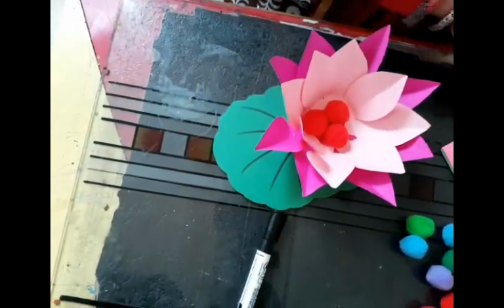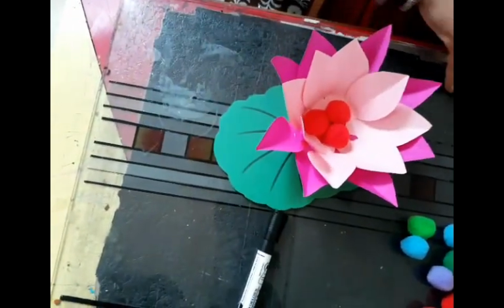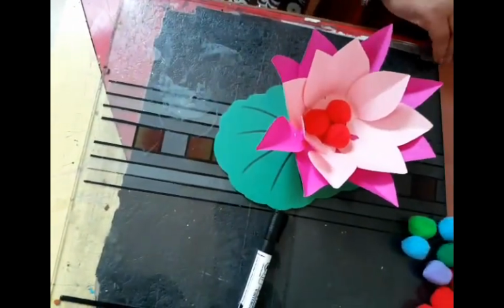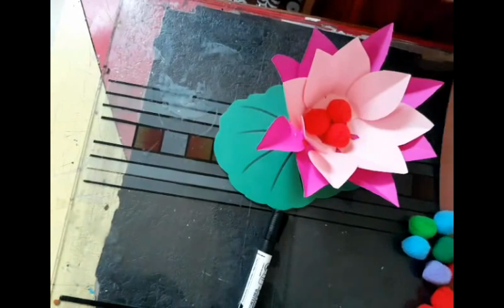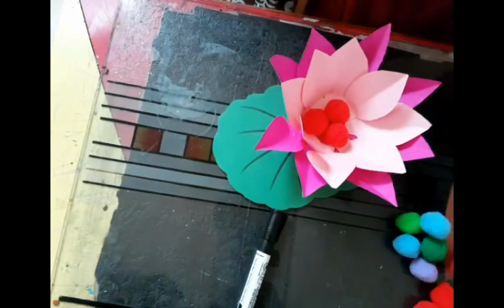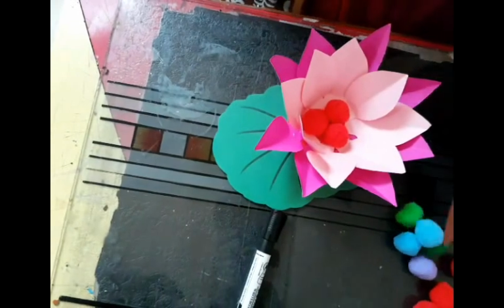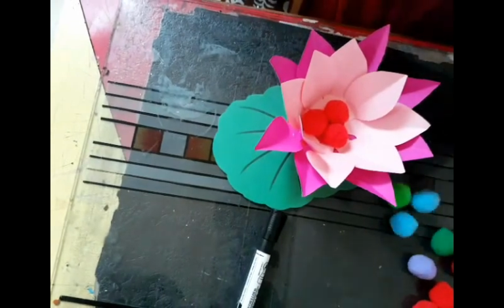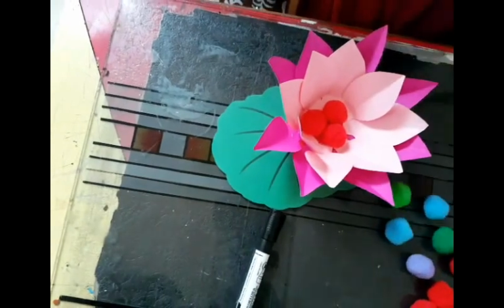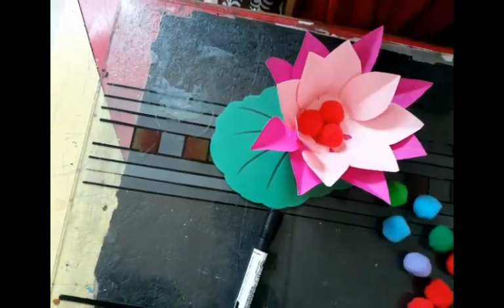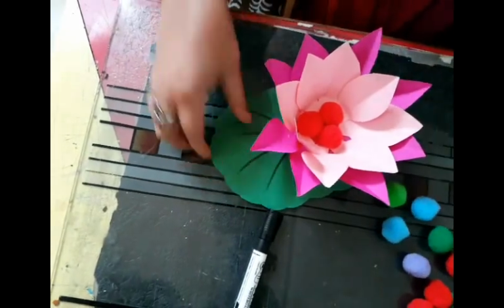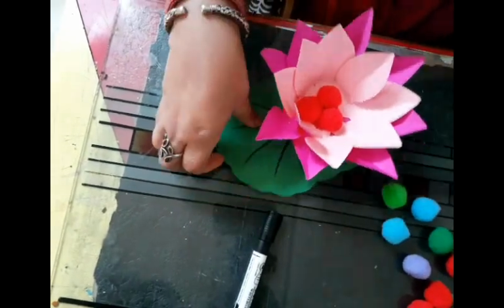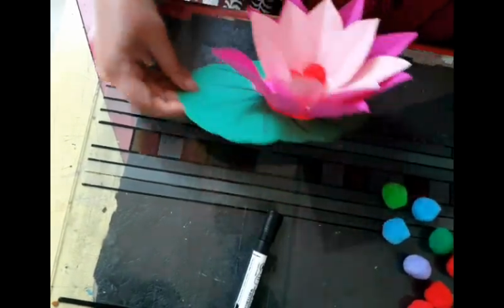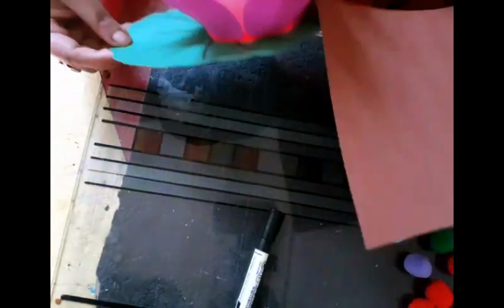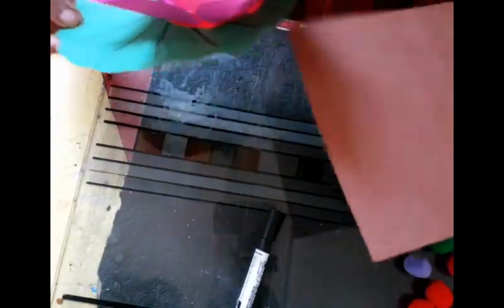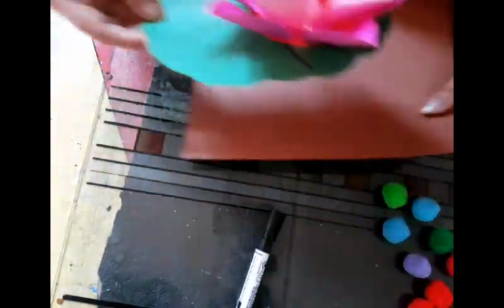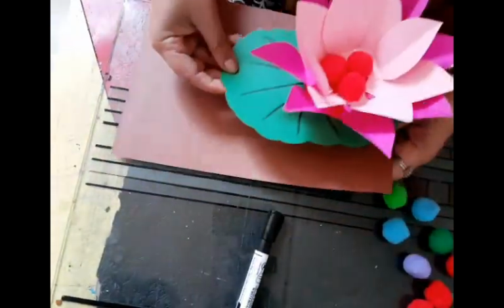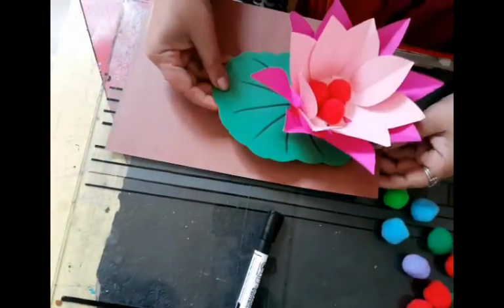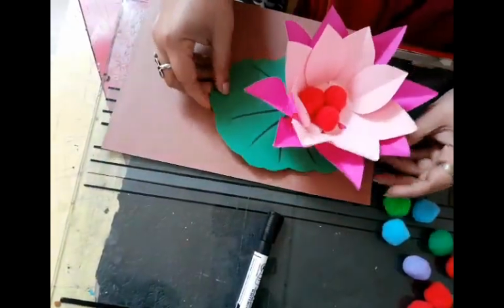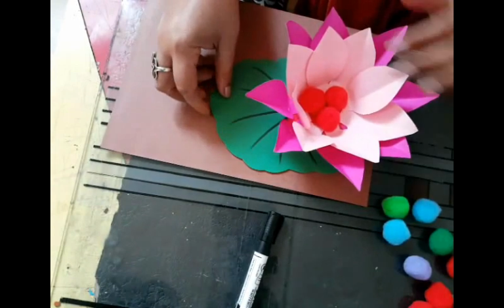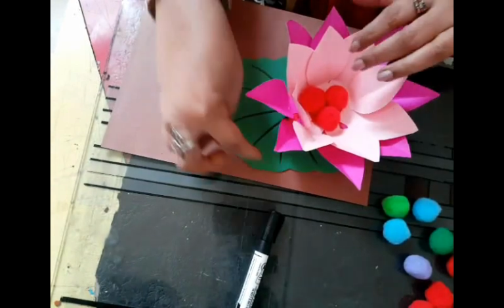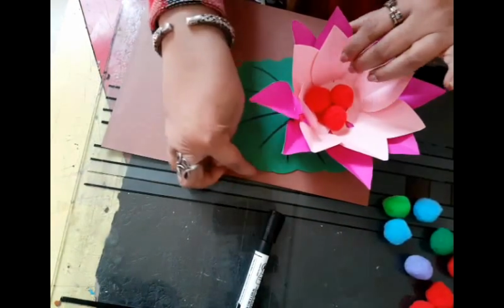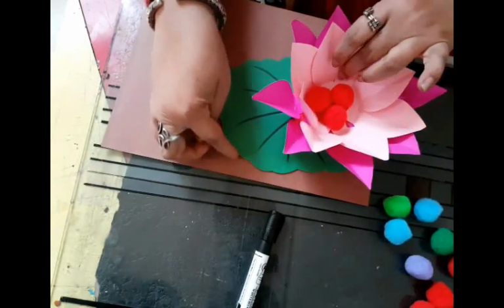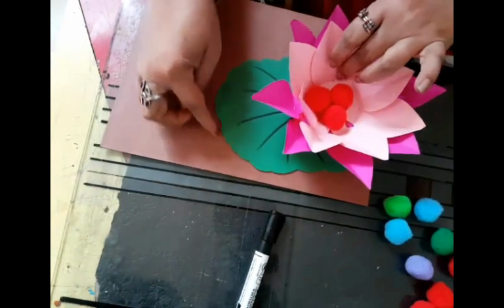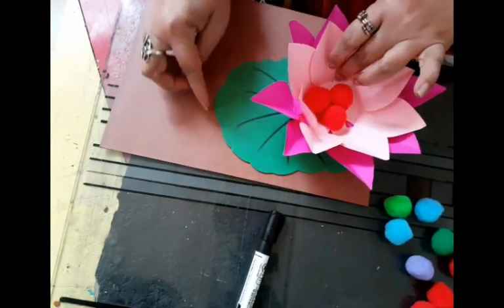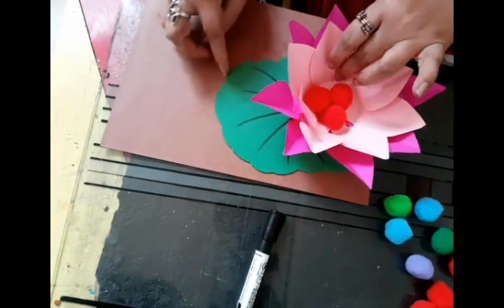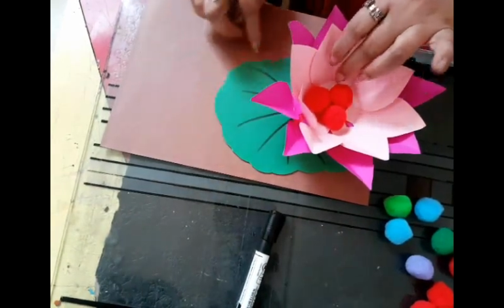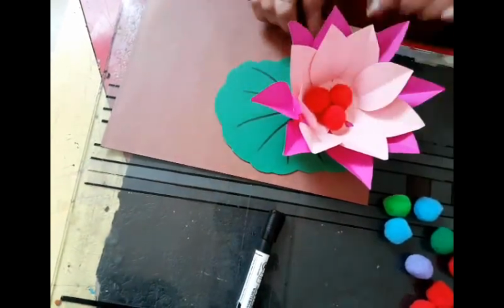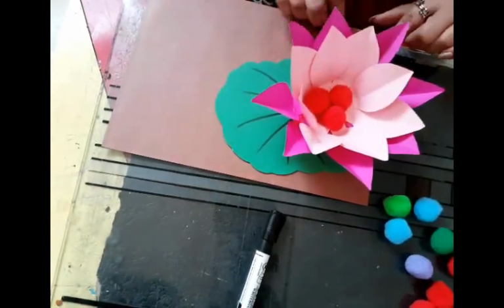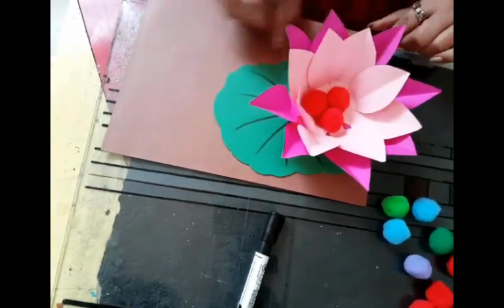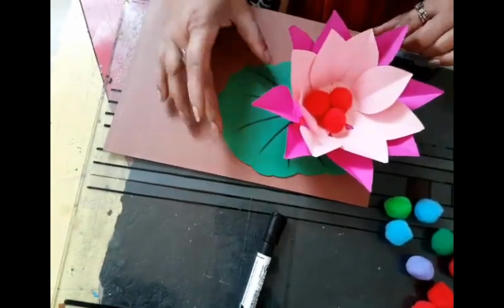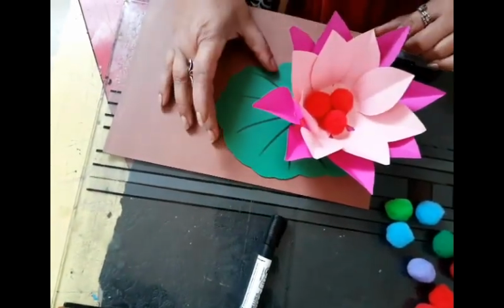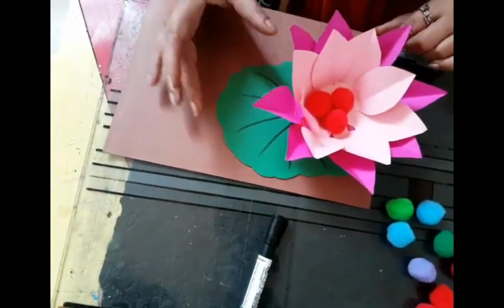Very nice. And then we can do a little bit of layering — we can place this on top of the brown and layer it out. We cut out a margin of the brown.